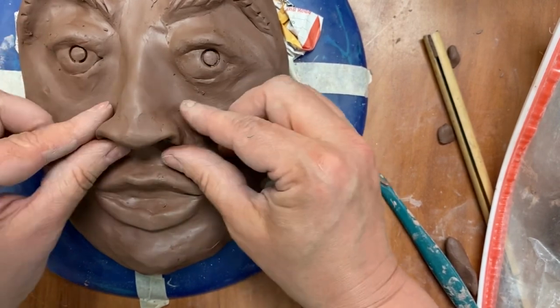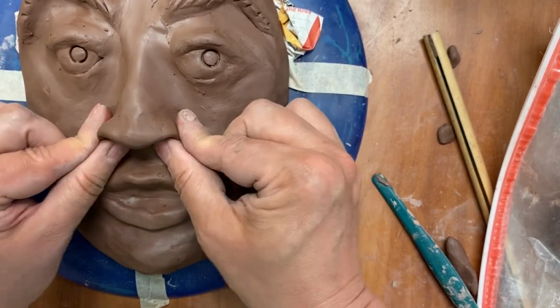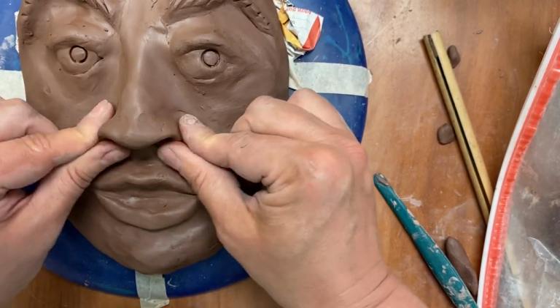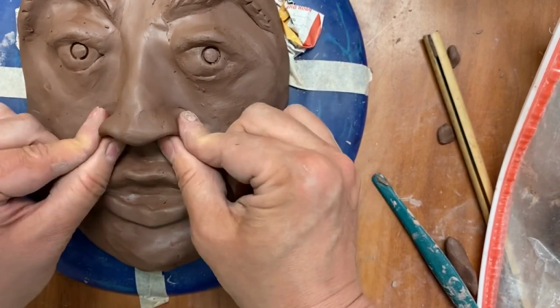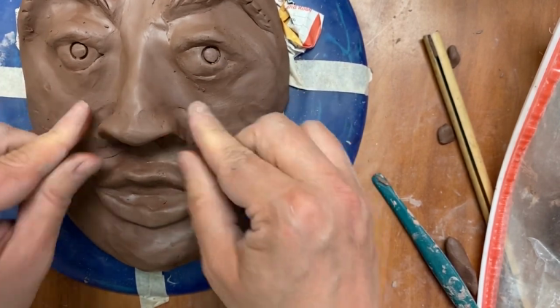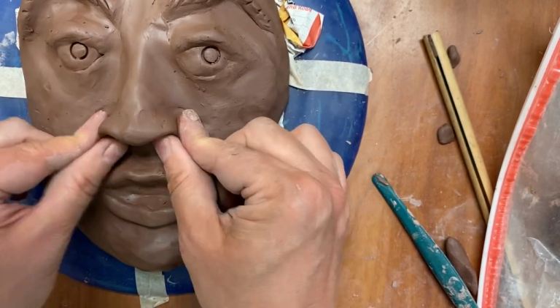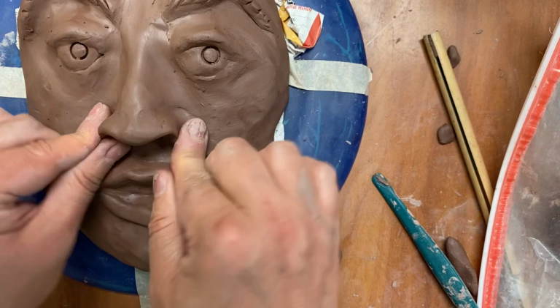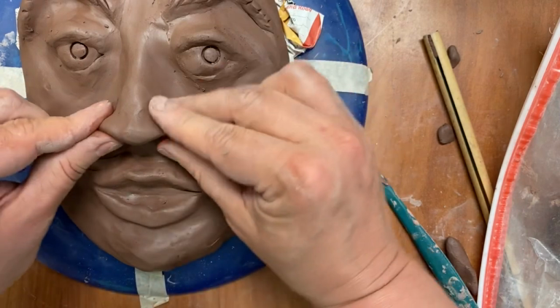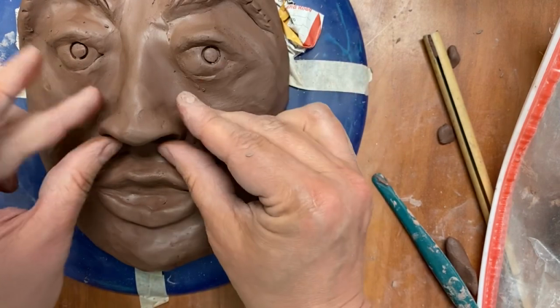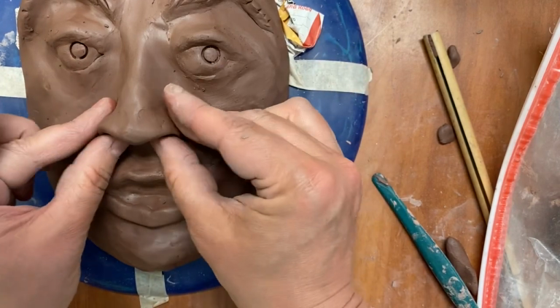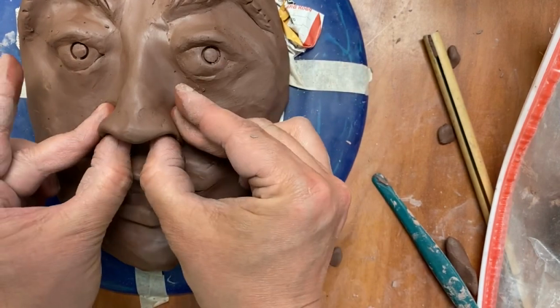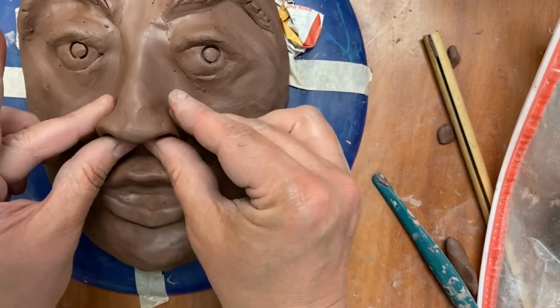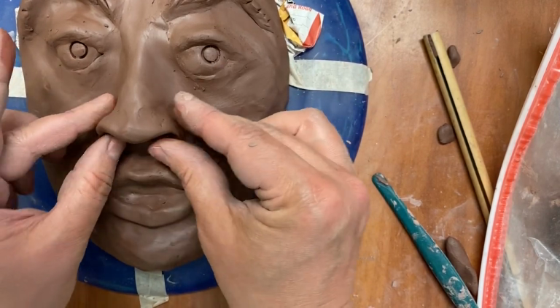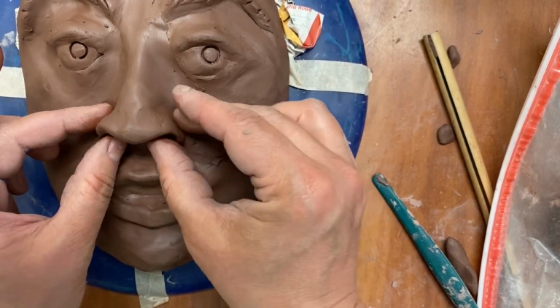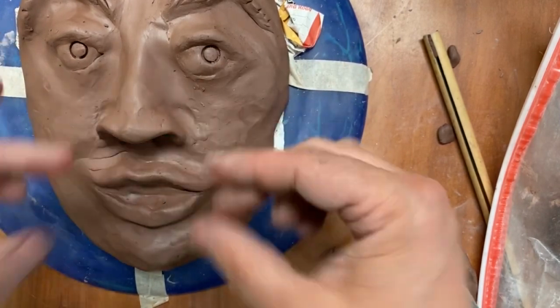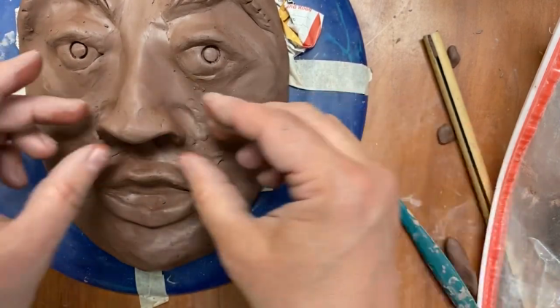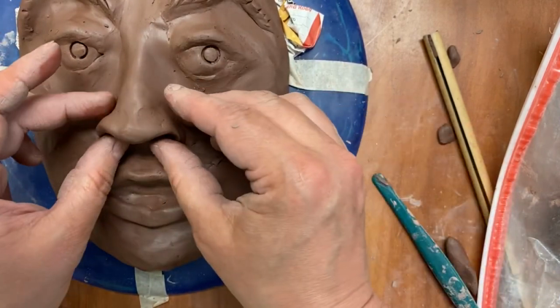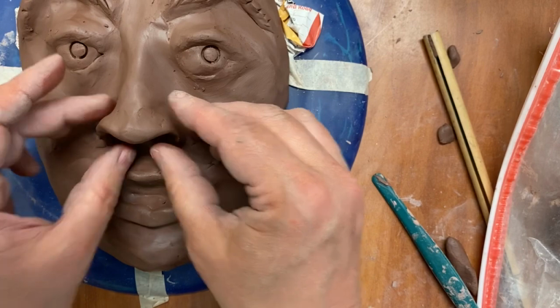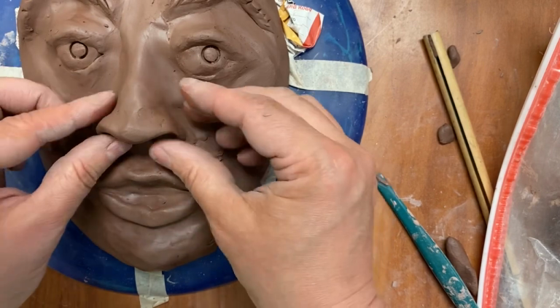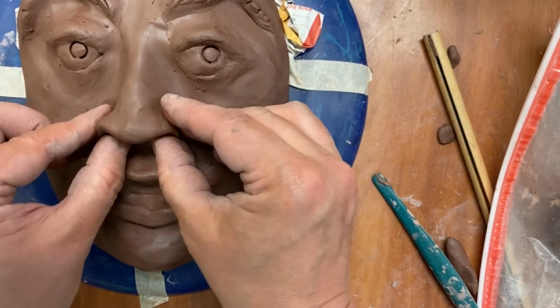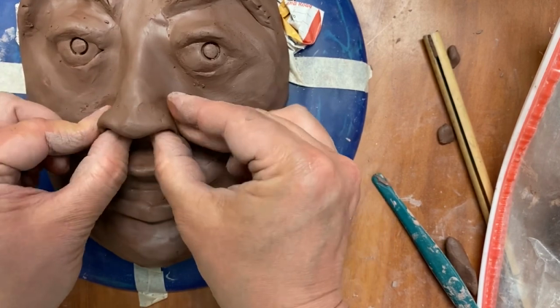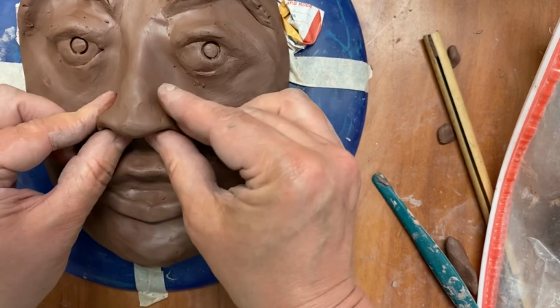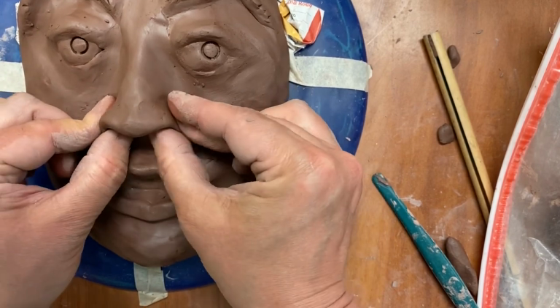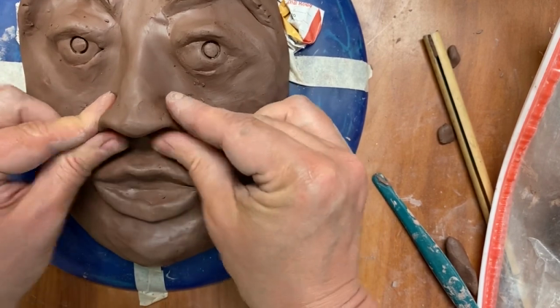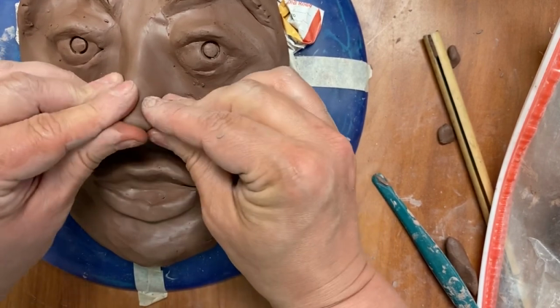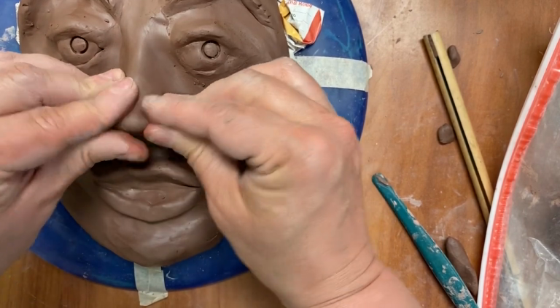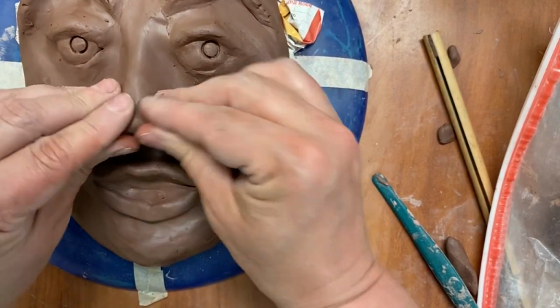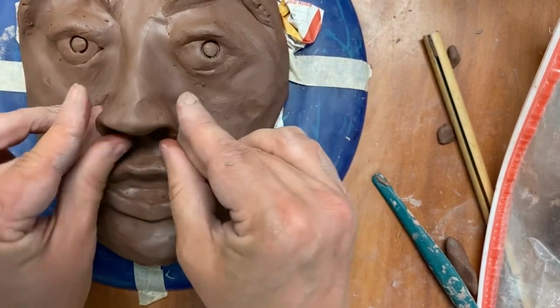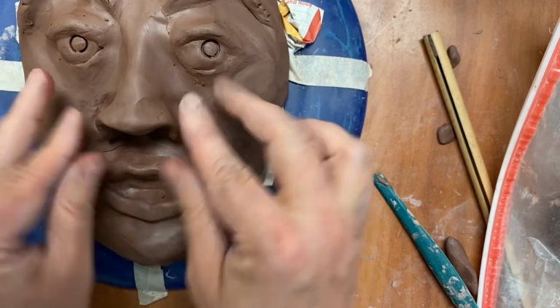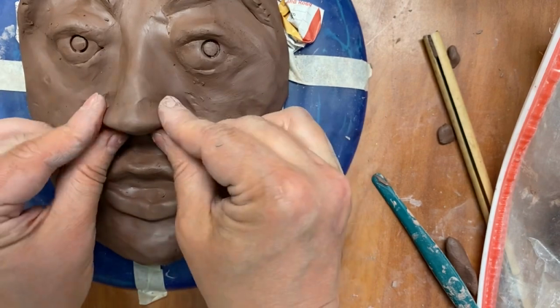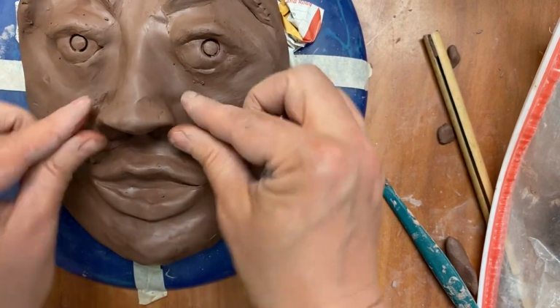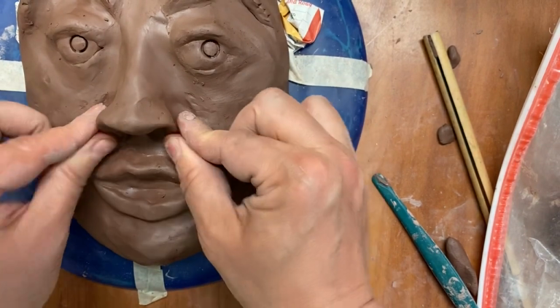Don't get the nostrils too thin because they can get brittle and break. You can pinch with your thumbs on the inside just to show the nostrils.